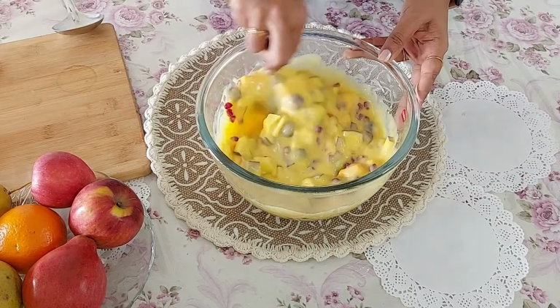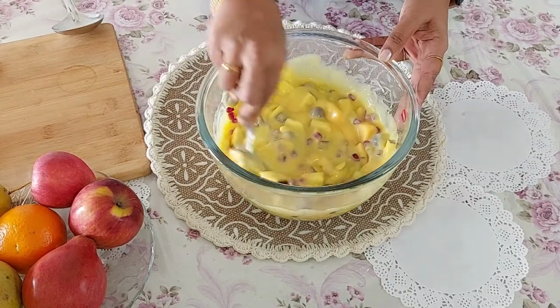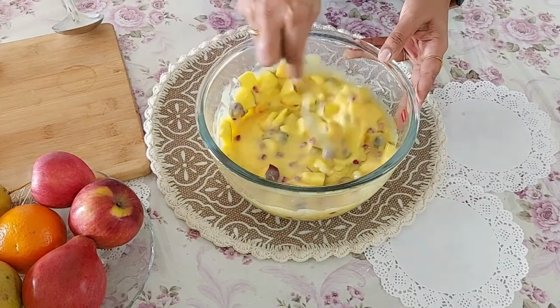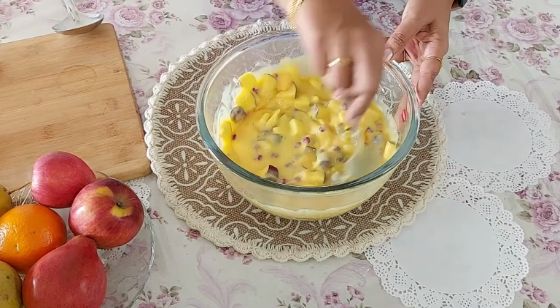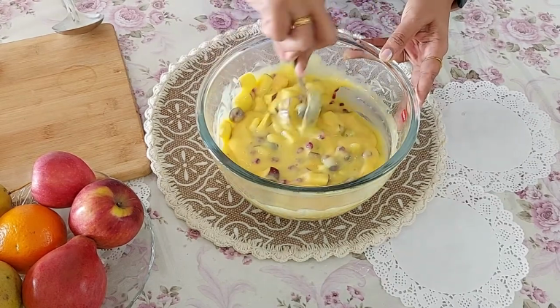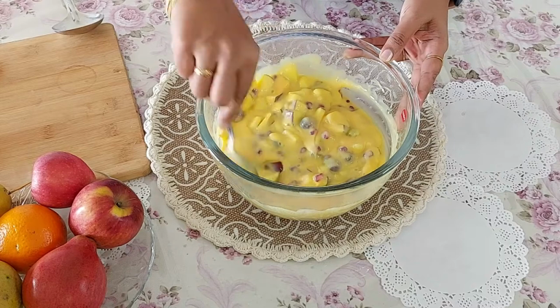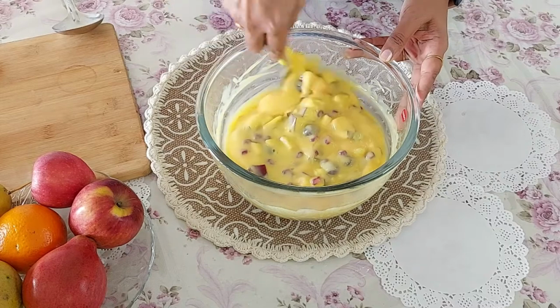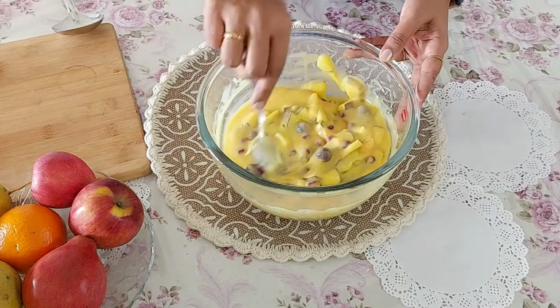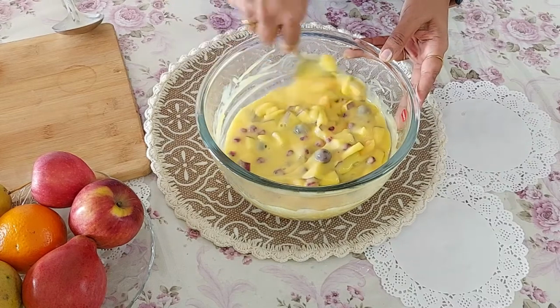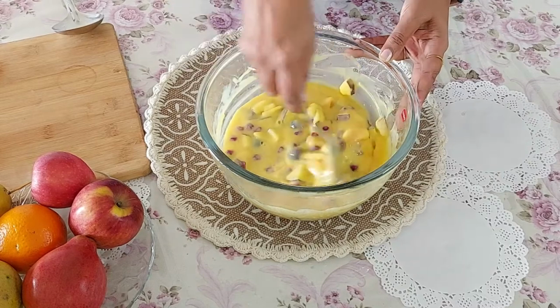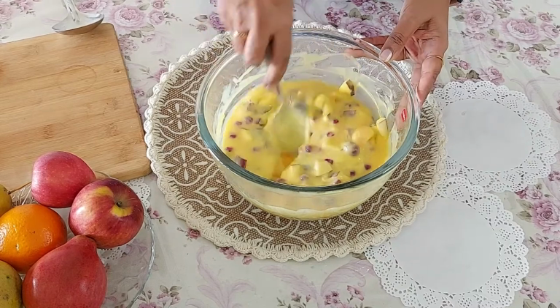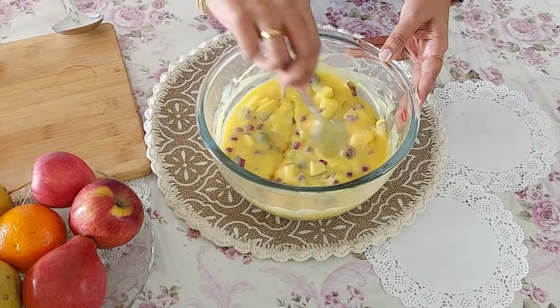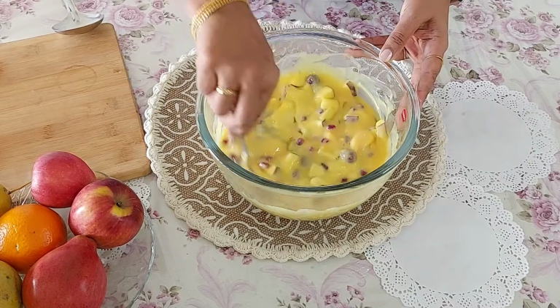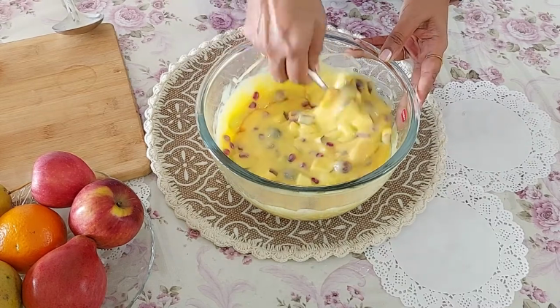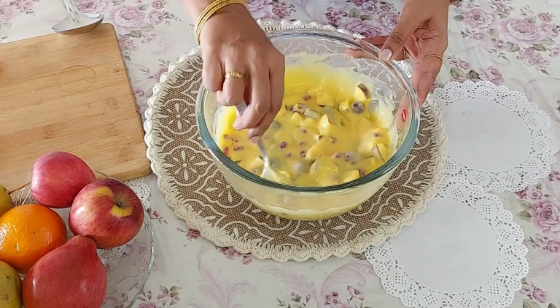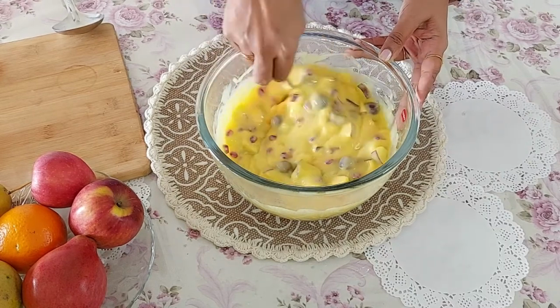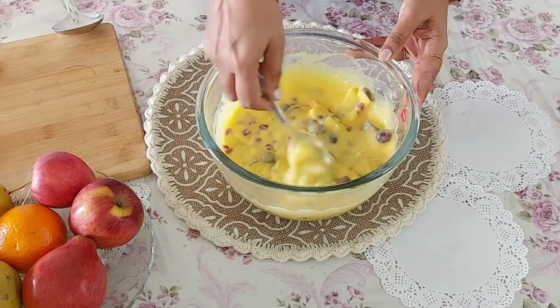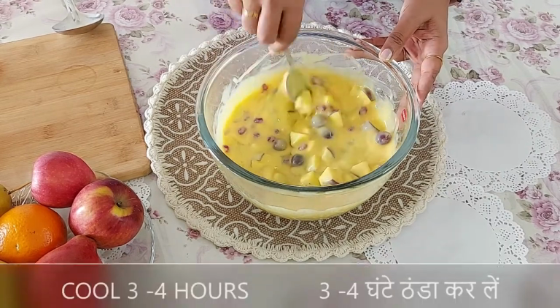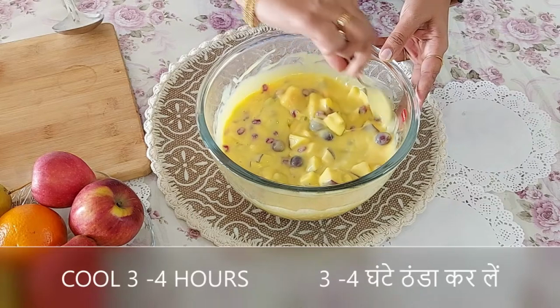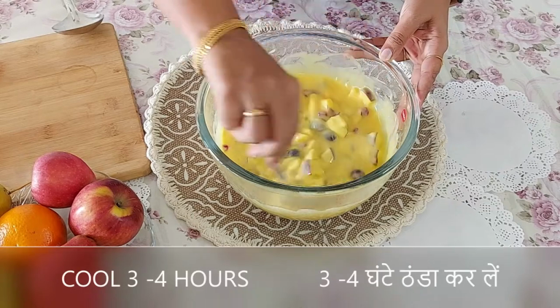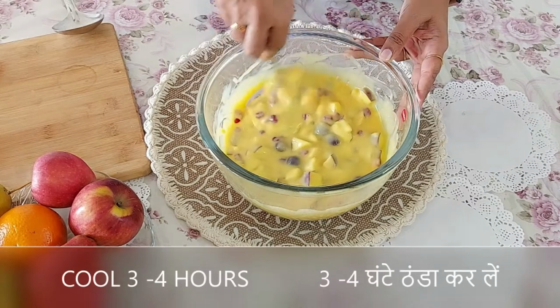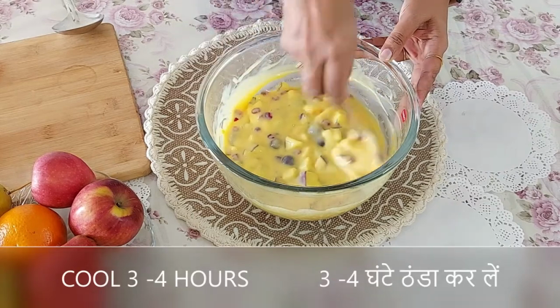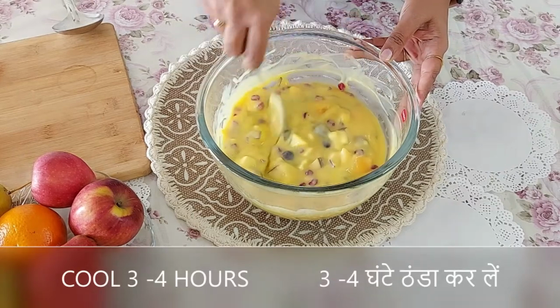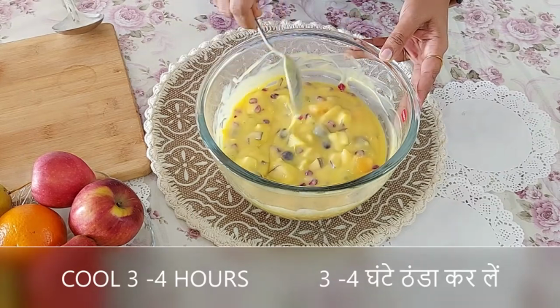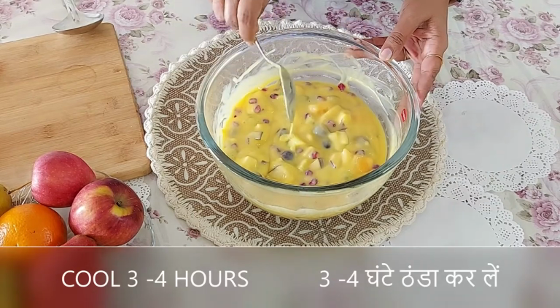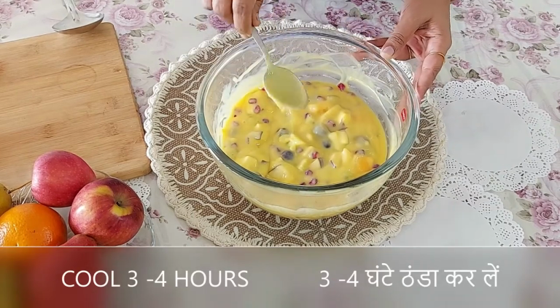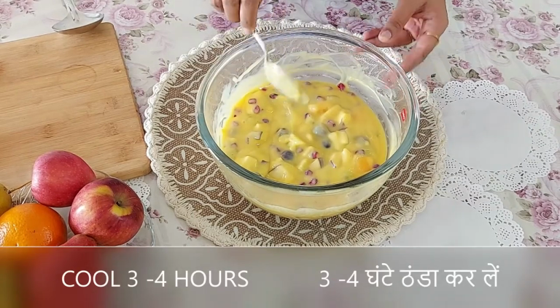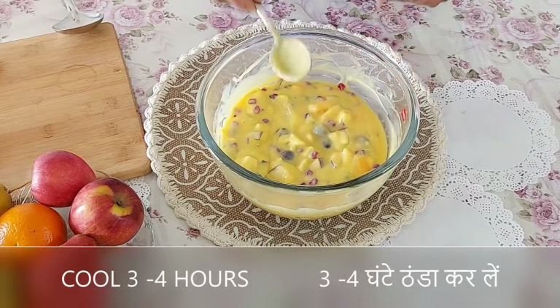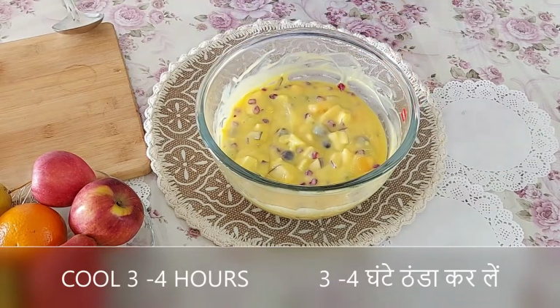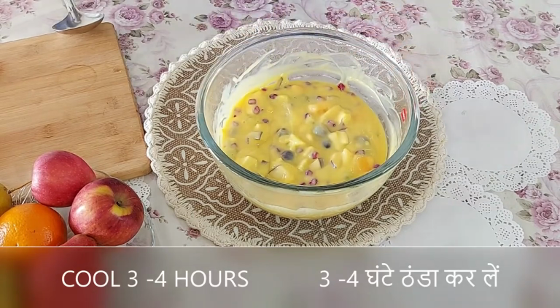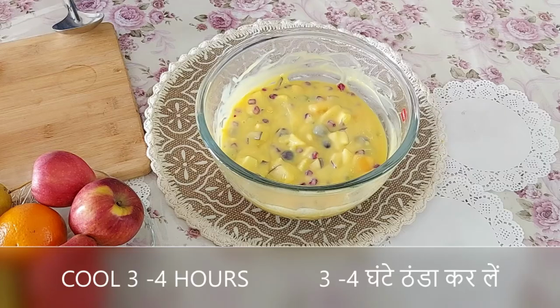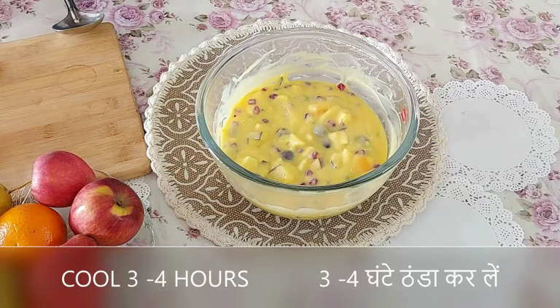One more important thing: the custard will become loose after cooling as the fruits will leave their juice. So always make it a semi-thick custard. Once all the fruits are mixed, I will let it cool for 3 to 4 hours and then serve it.